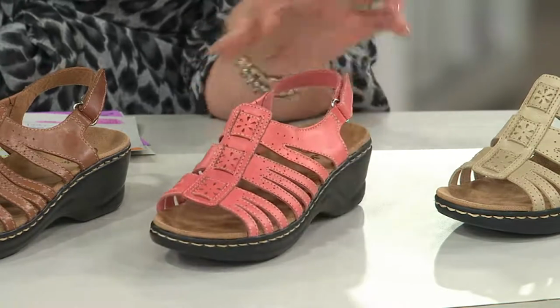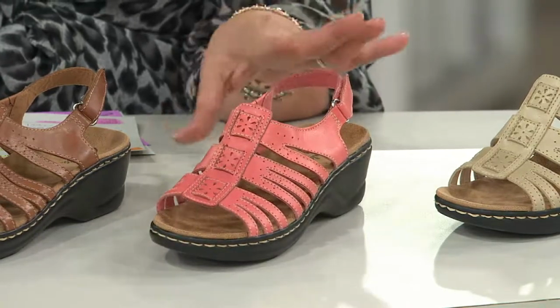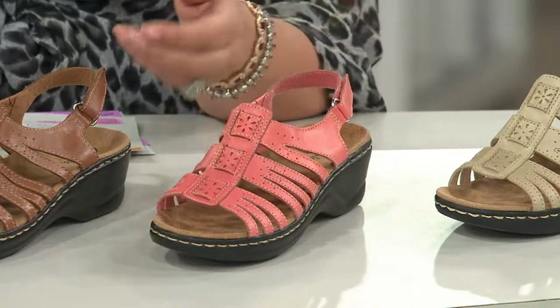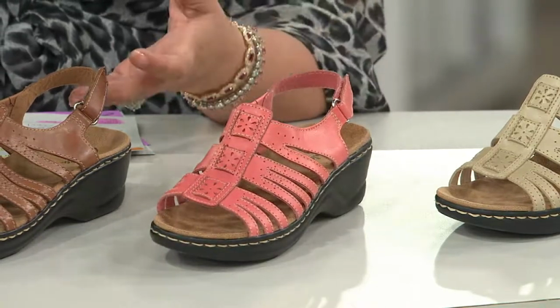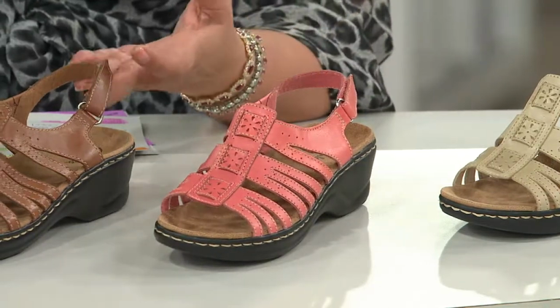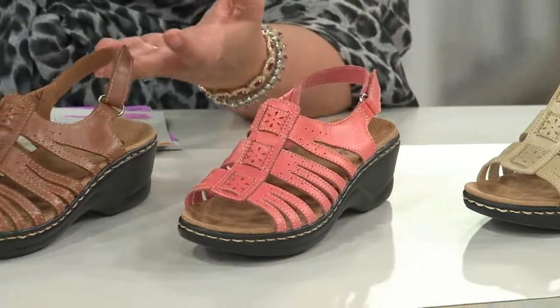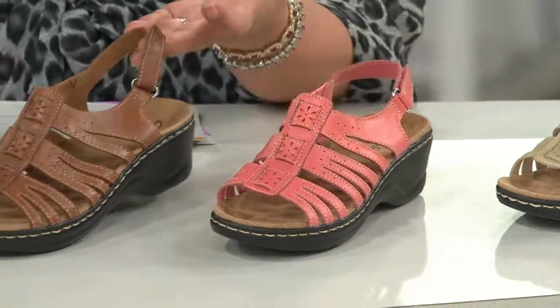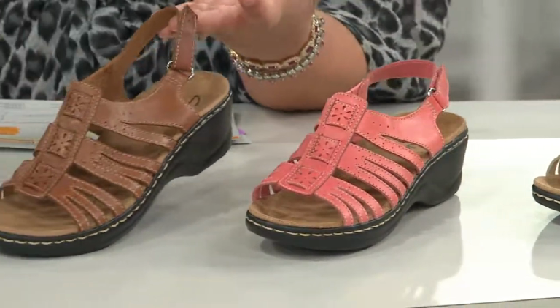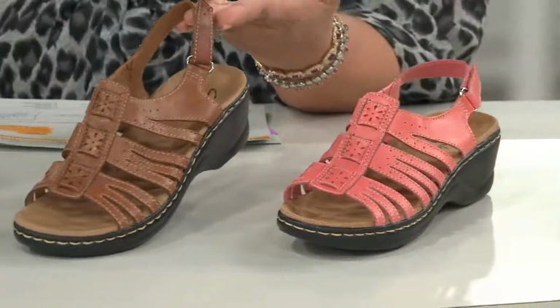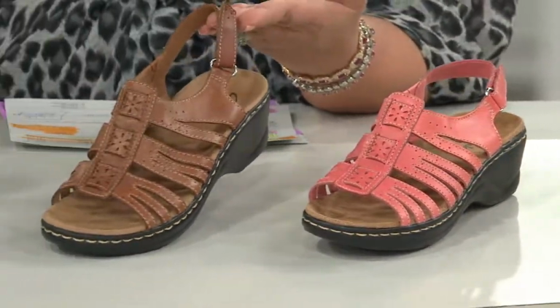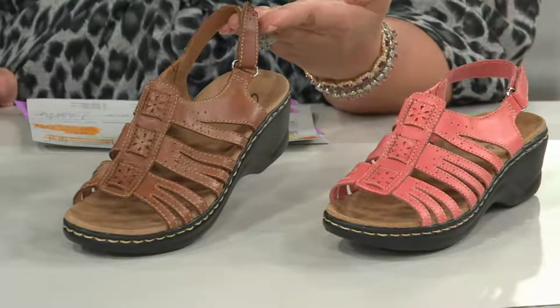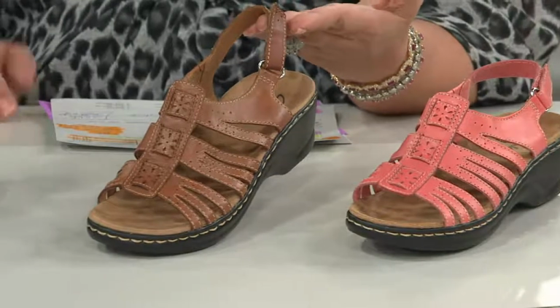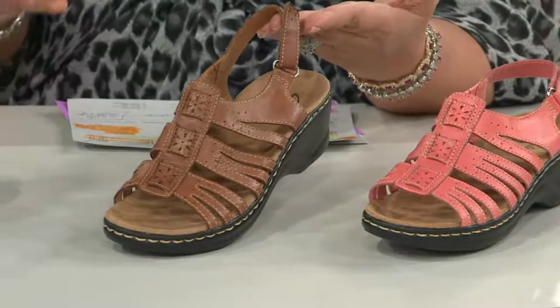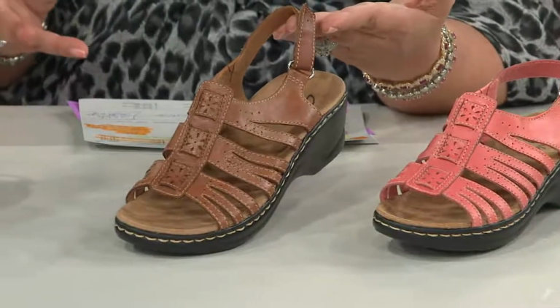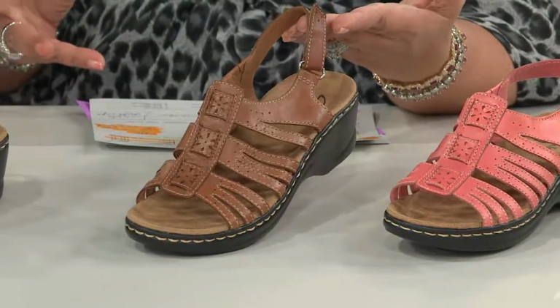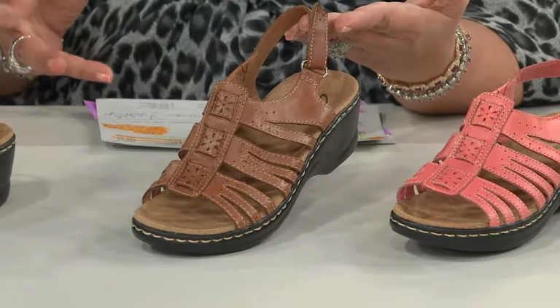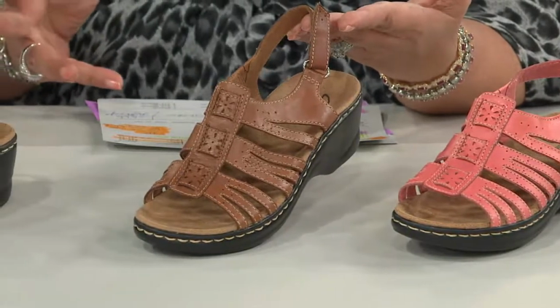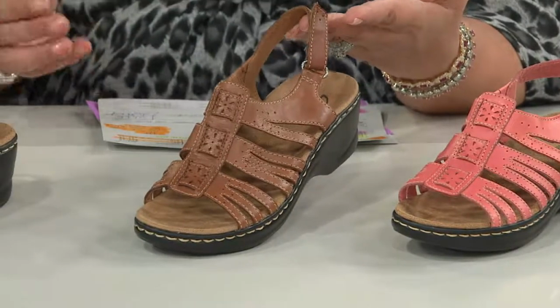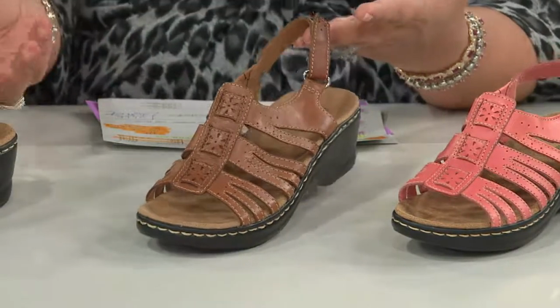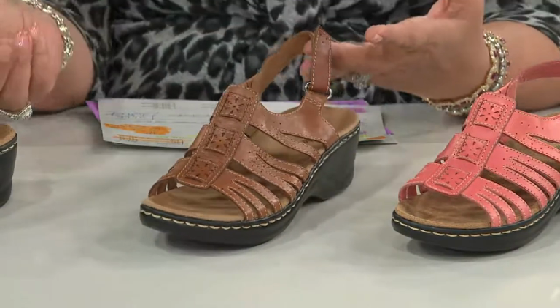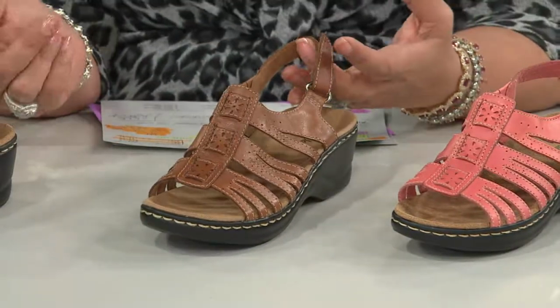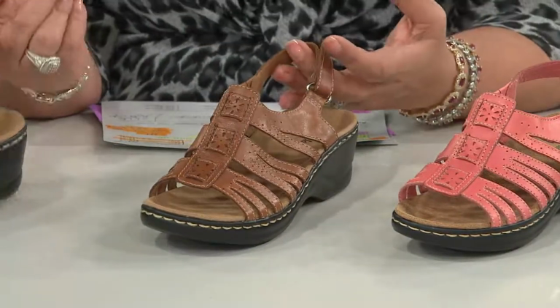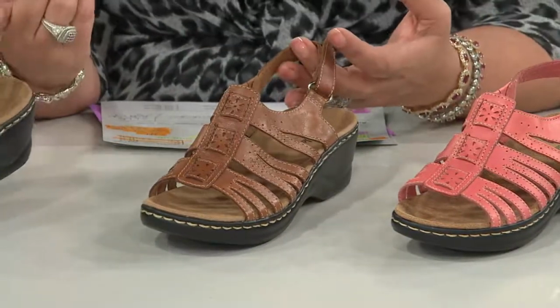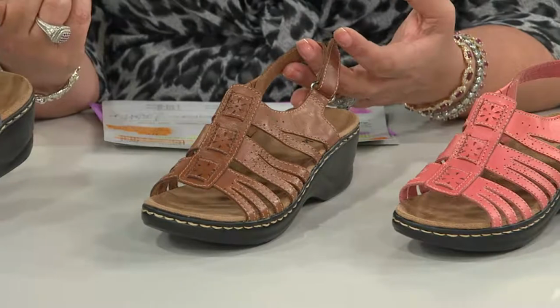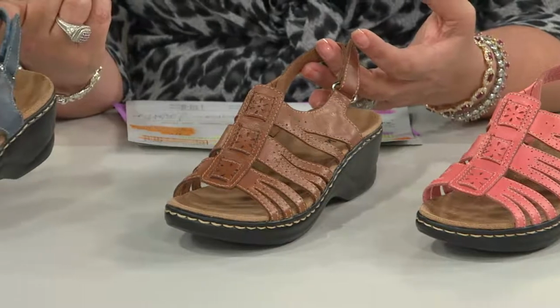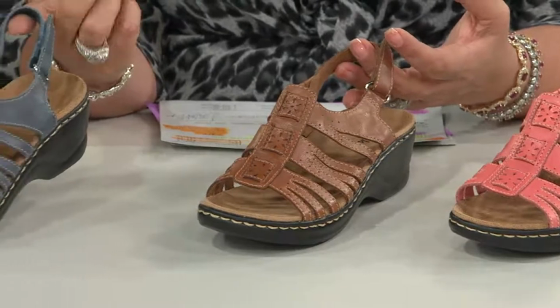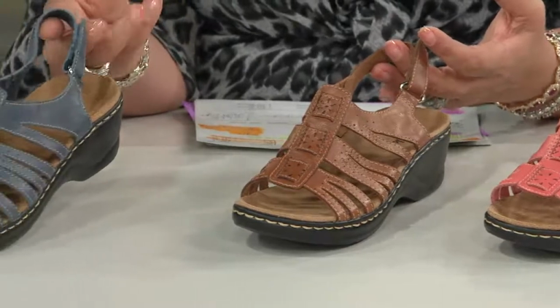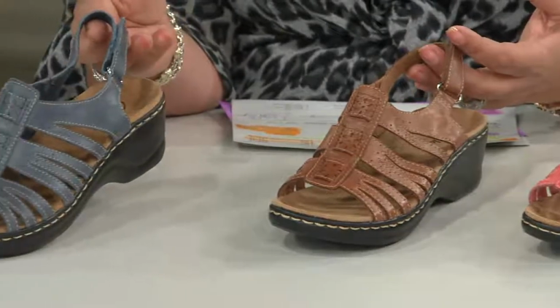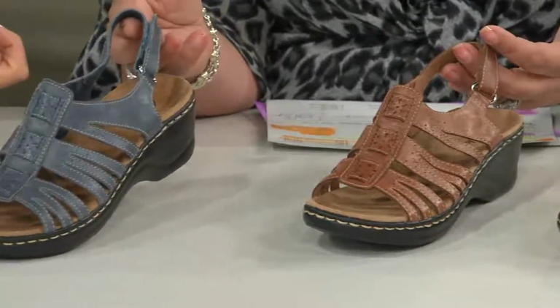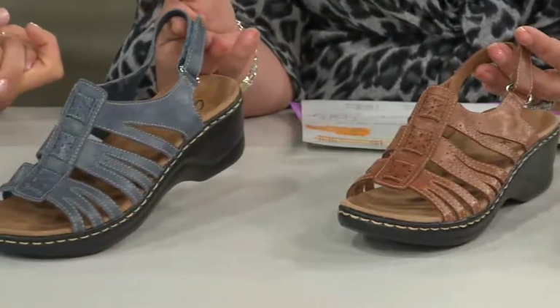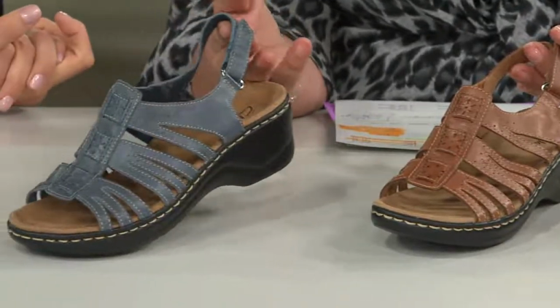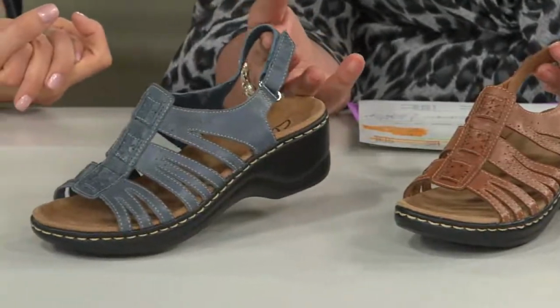Coral gives you a little blushy, pink, youthful look and feel to it. Here is the tan — it's like a British tan. And then from that, the very limited blue. This is like a periwinkle, kind of powdery blue.